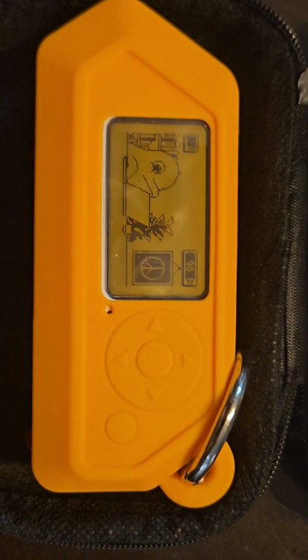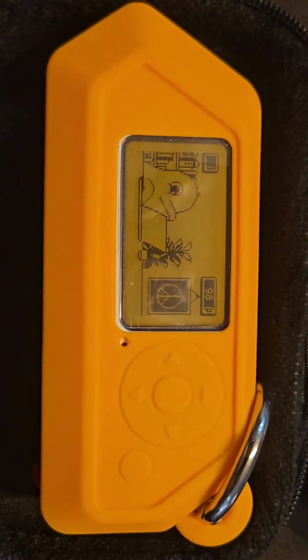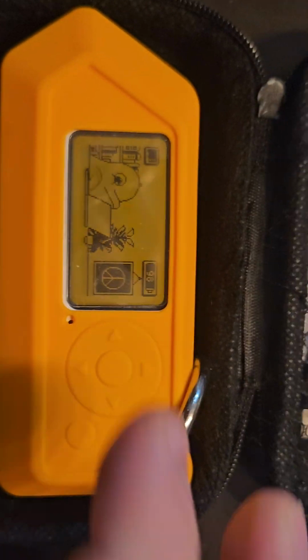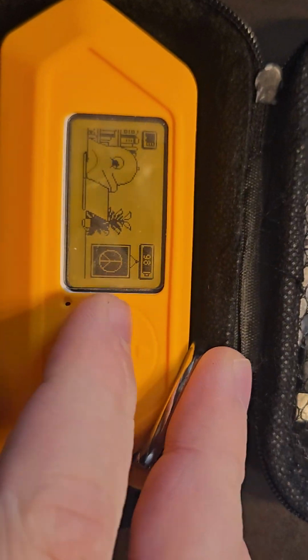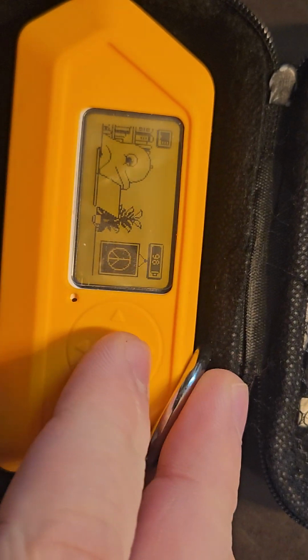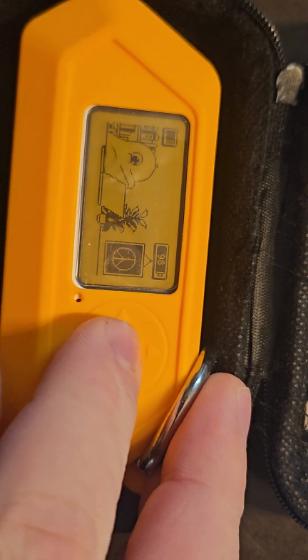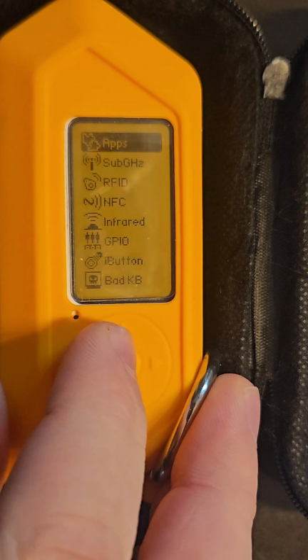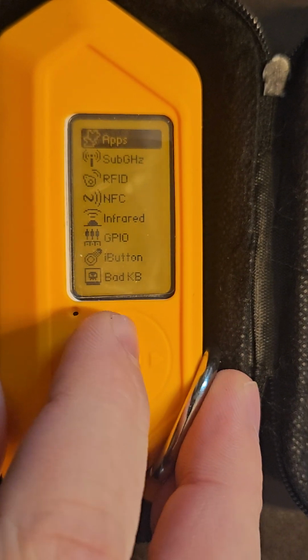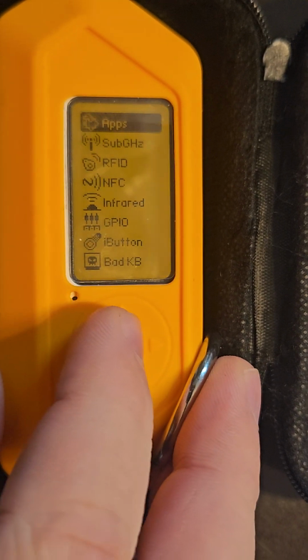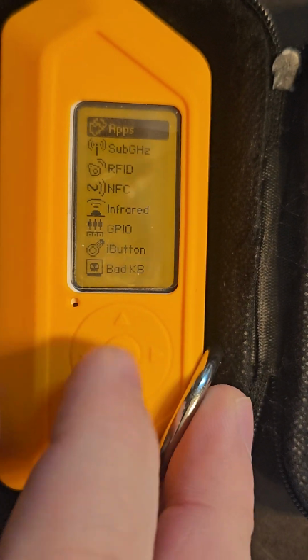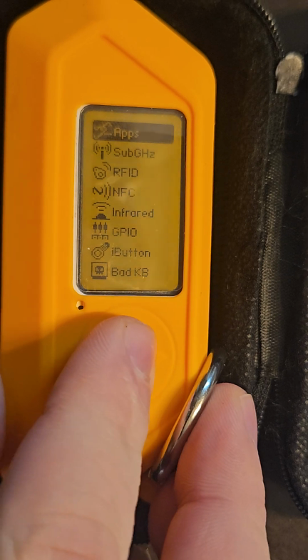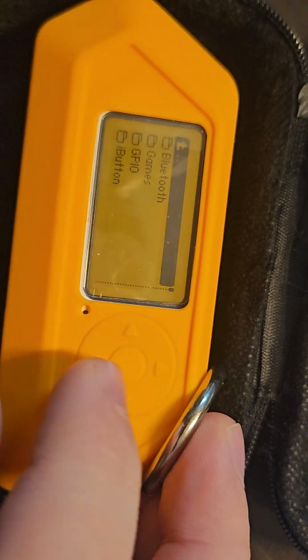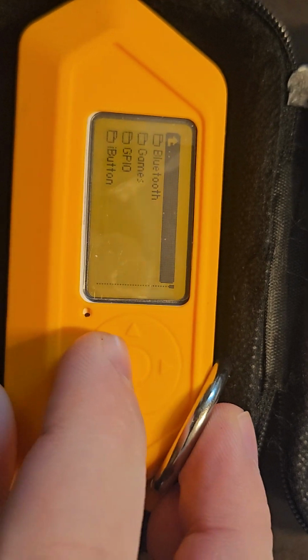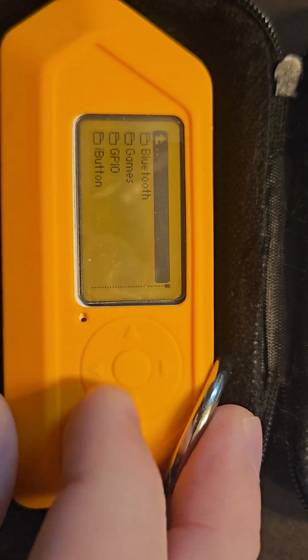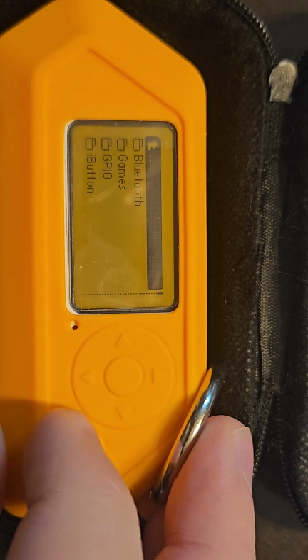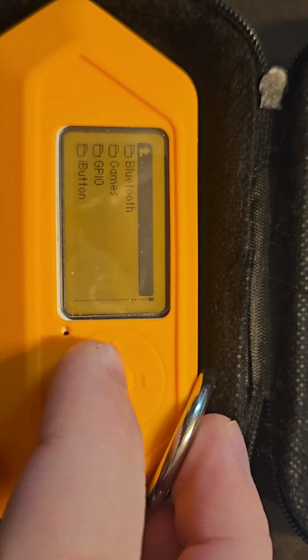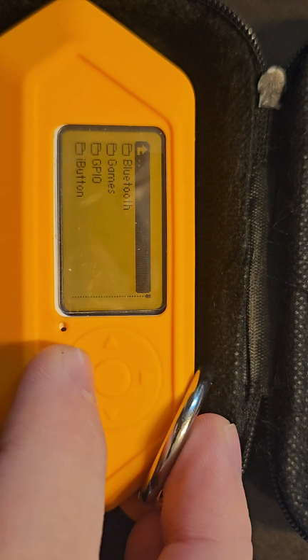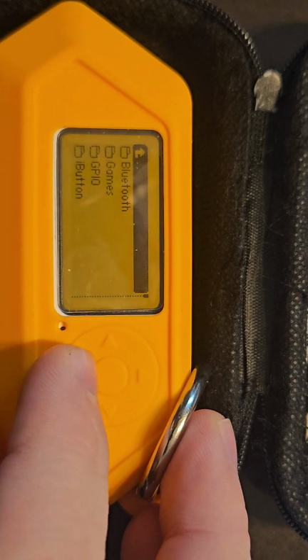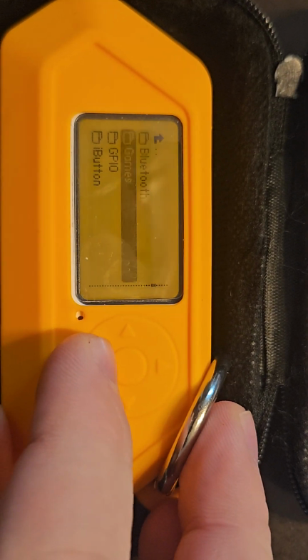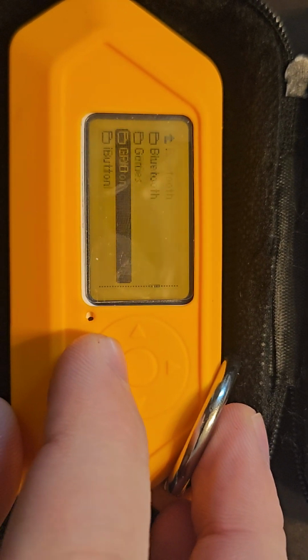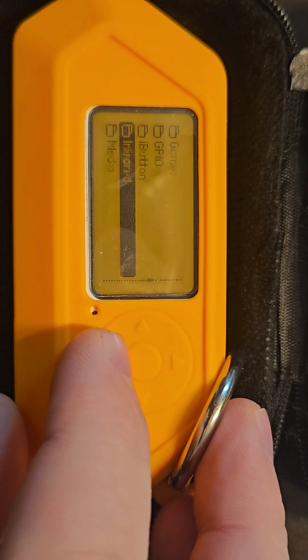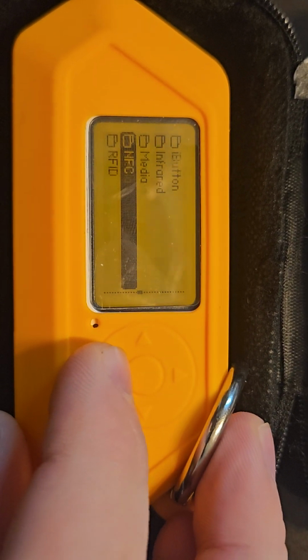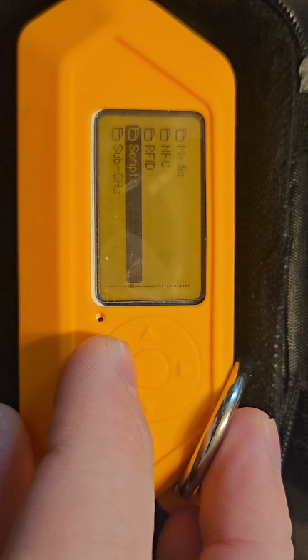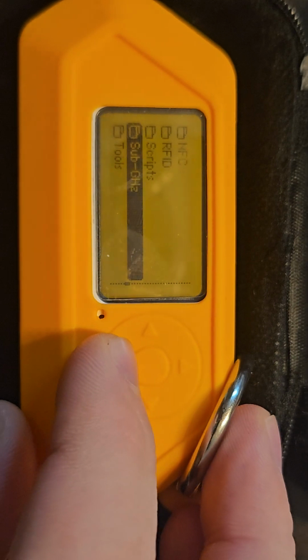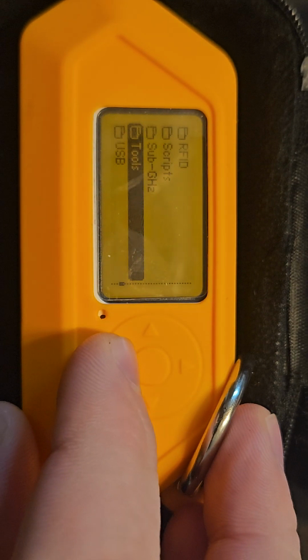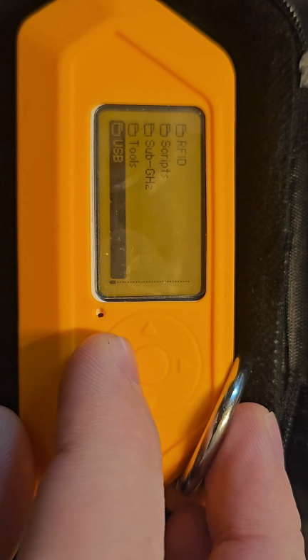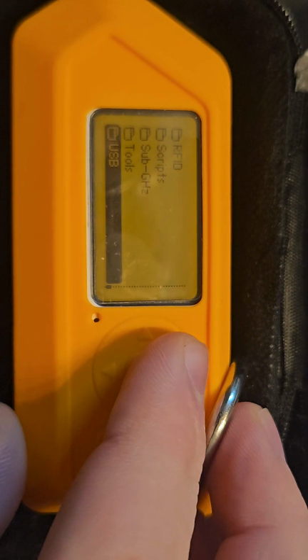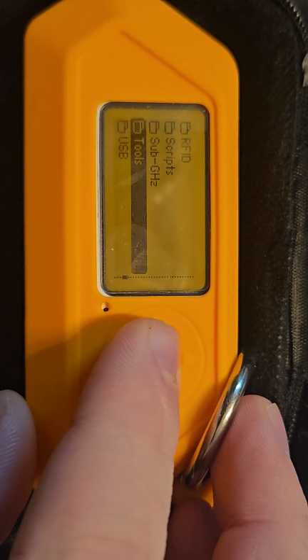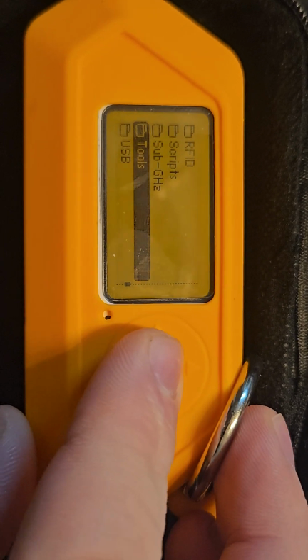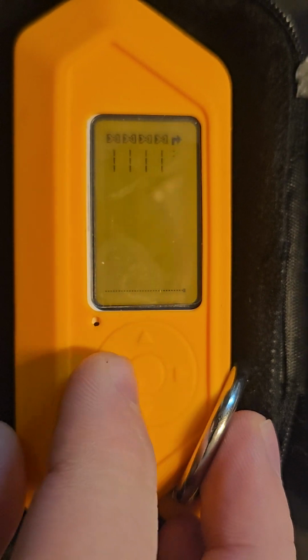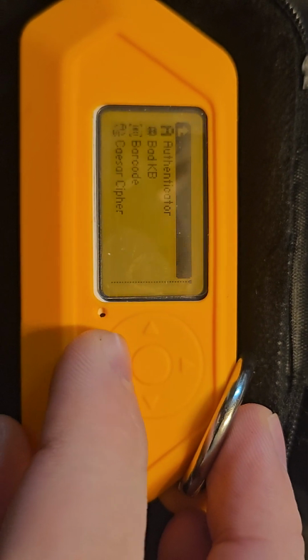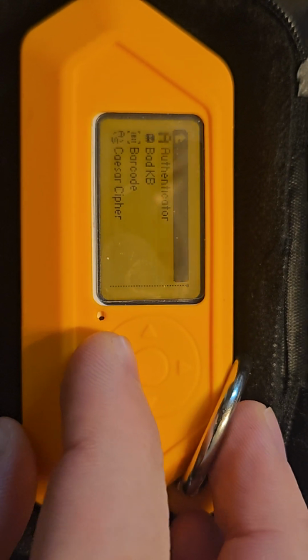Did you know that if you have Momentum firmware, you have a bunch of pre-installed apps that are actually somewhat useful? So you need to find the apps catalog, and then they're sorted into folders based on their type. So if you click on tools, for example,